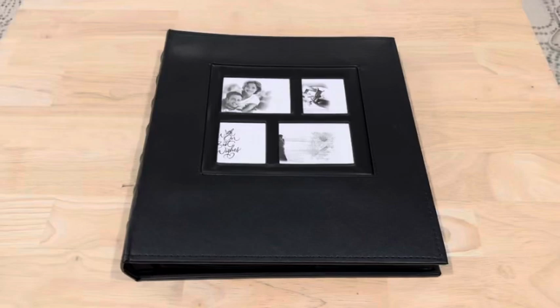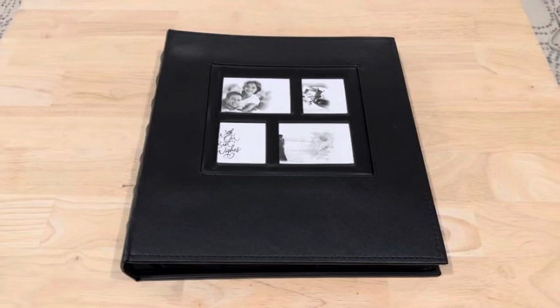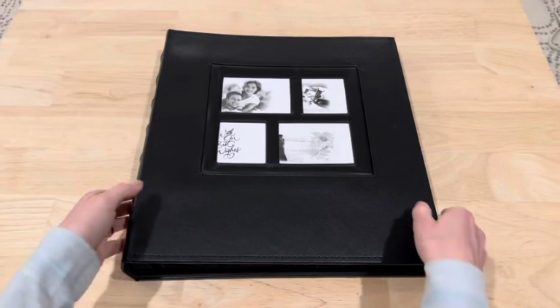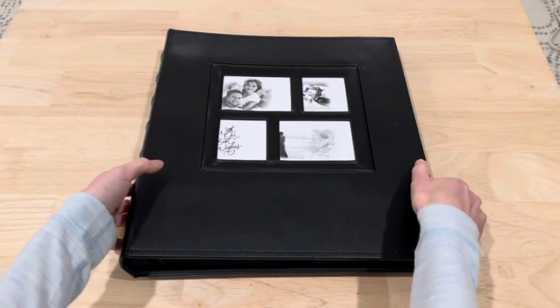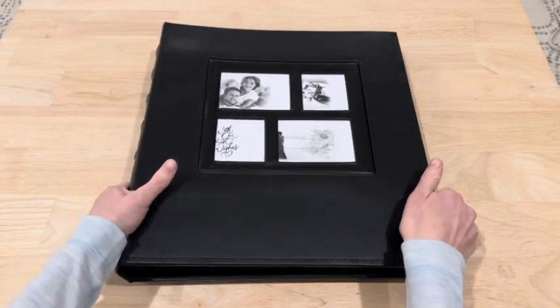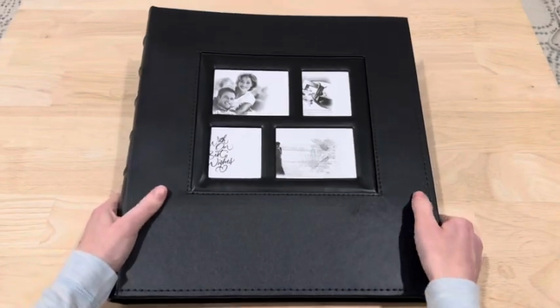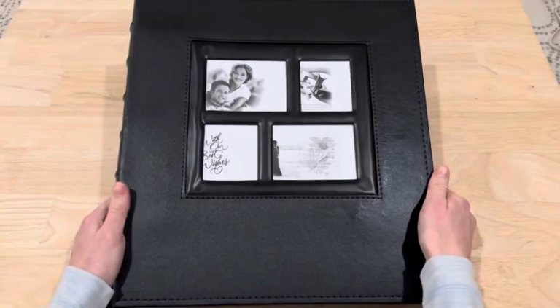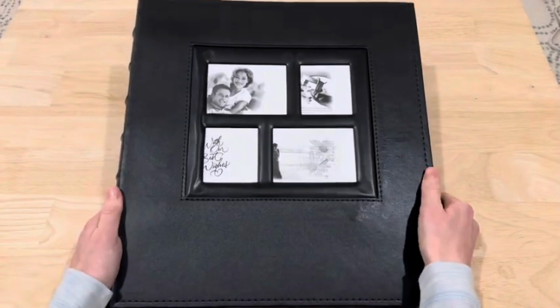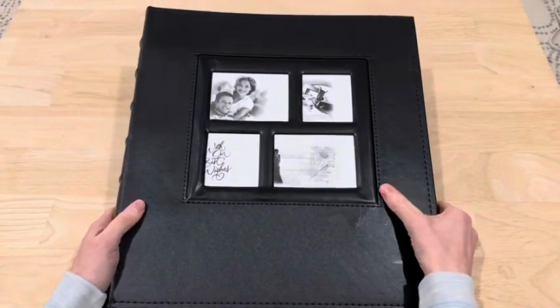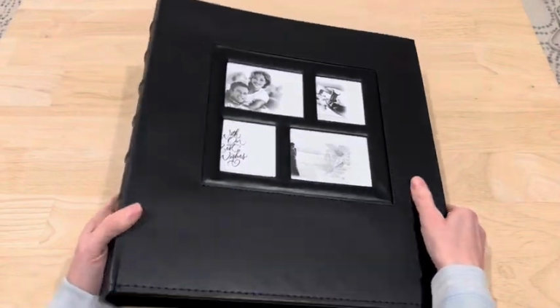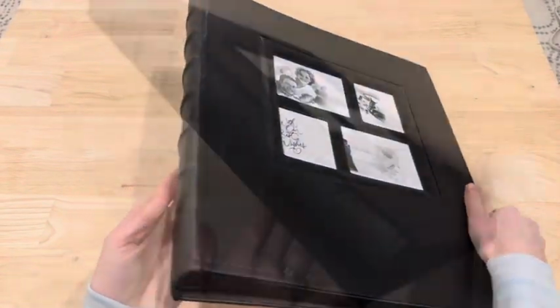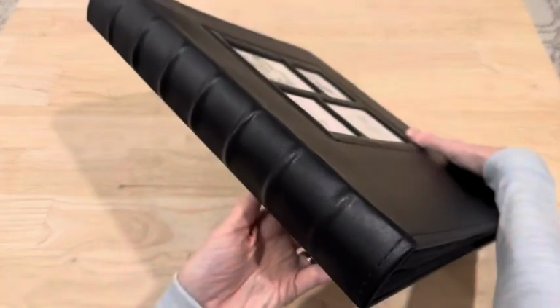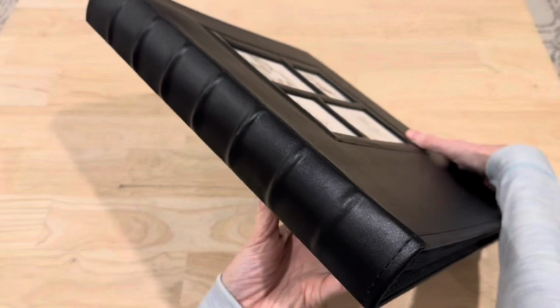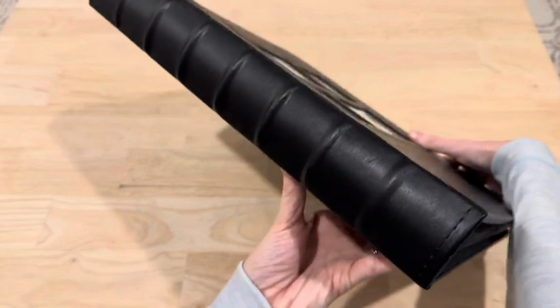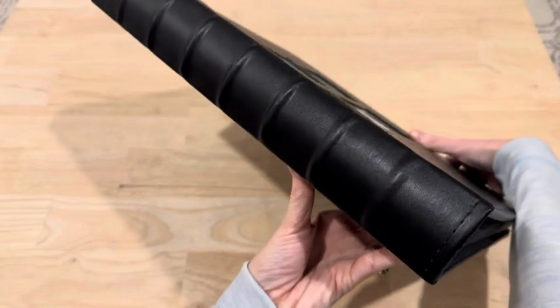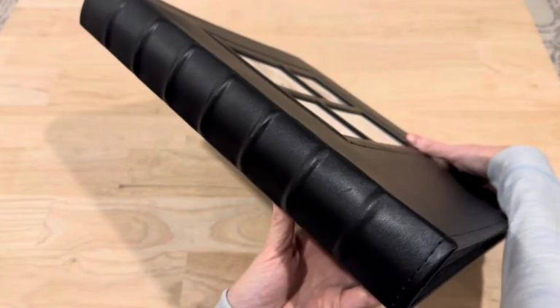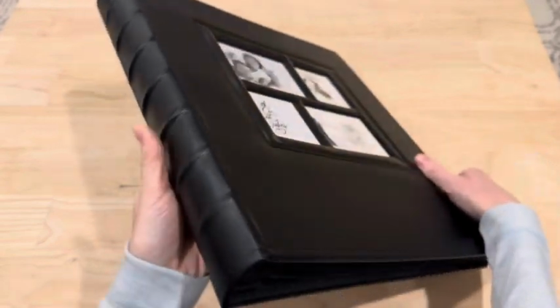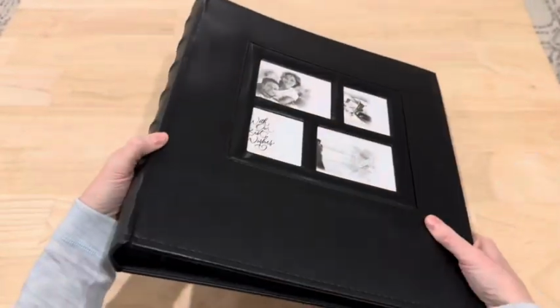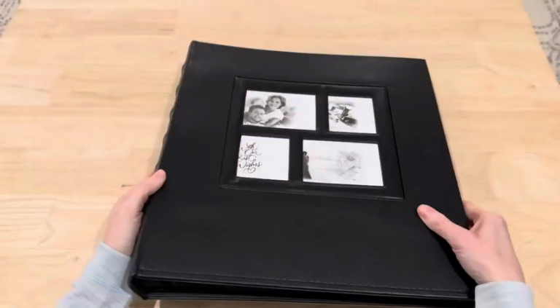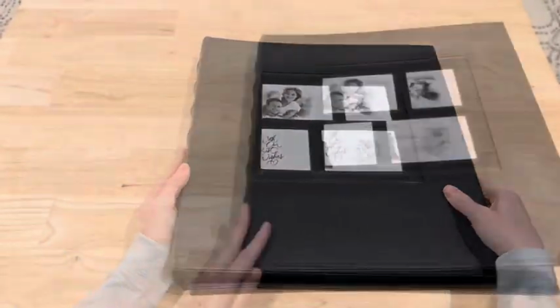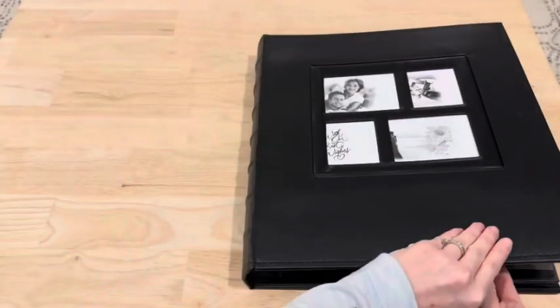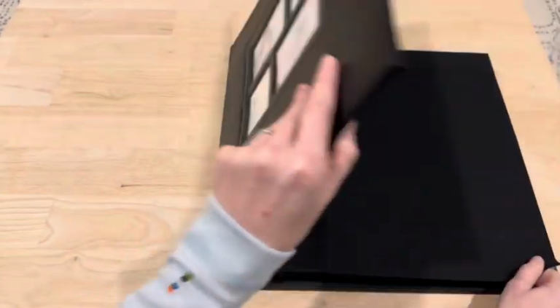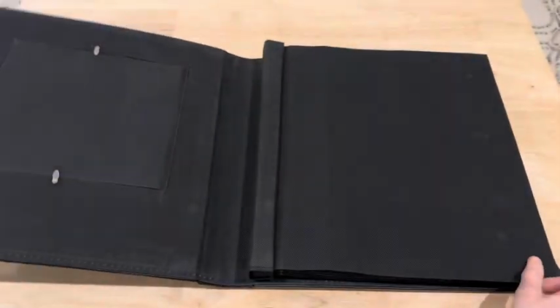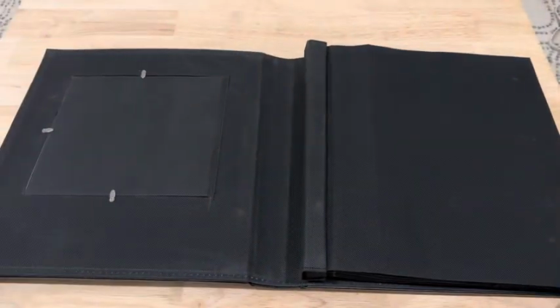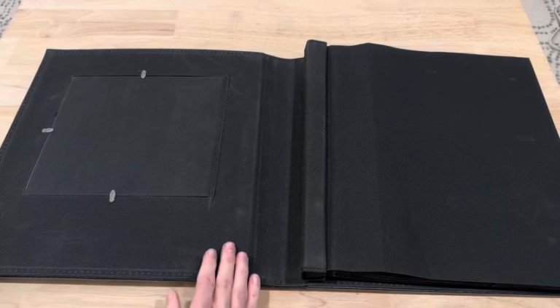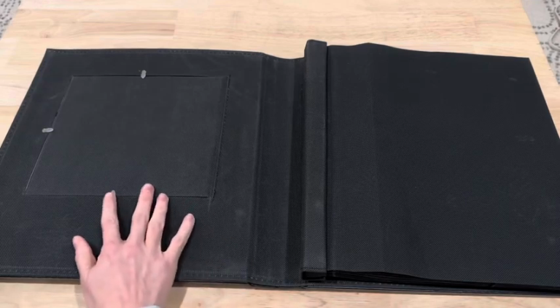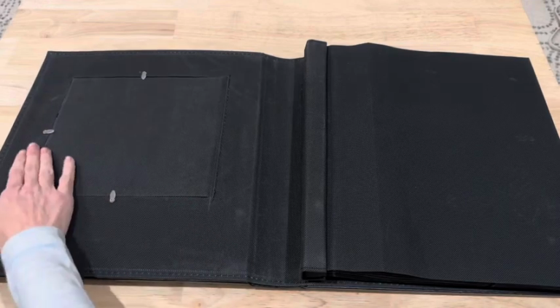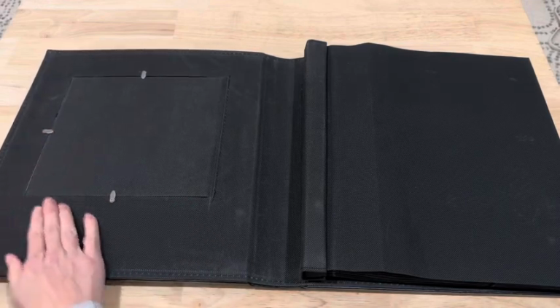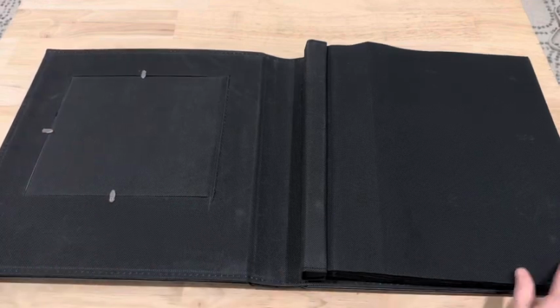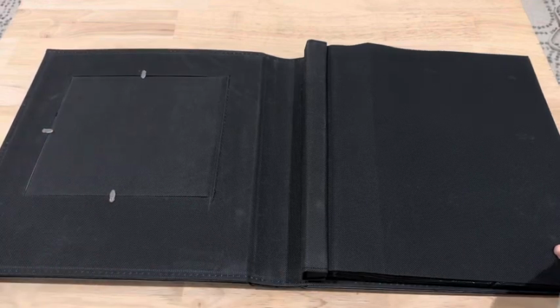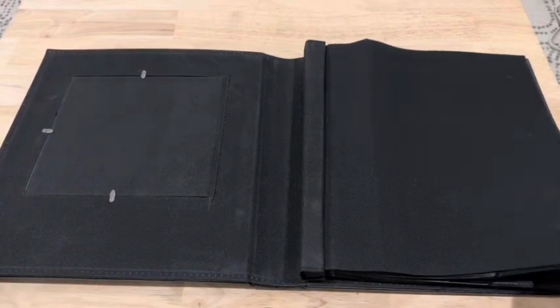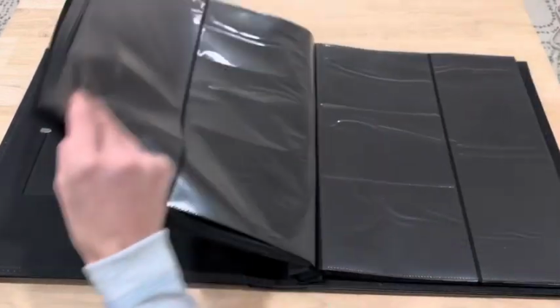It's Brittany, your secret shopper. I'm sharing with you my new Bling photo album. This album is made with faux leather and can accommodate up to 500 photos that are 4 by 6 inches in size, either vertical or horizontal.